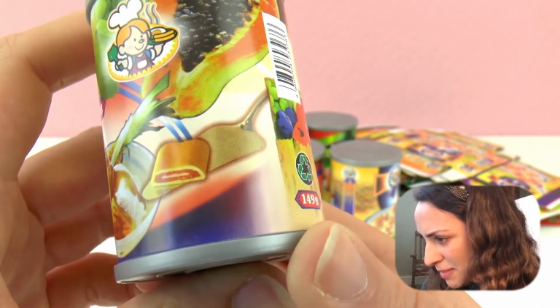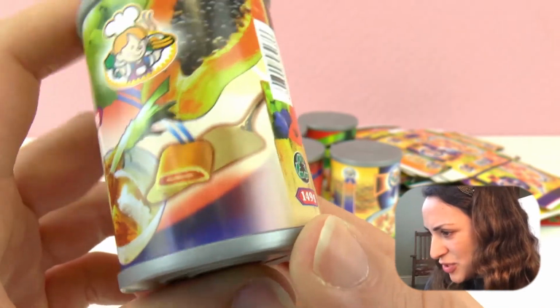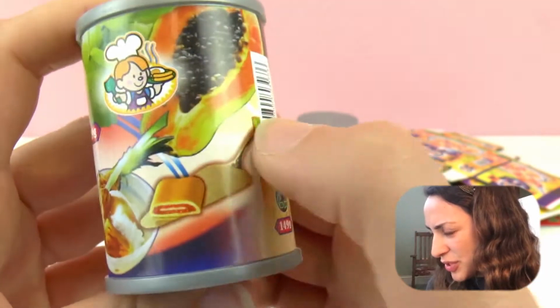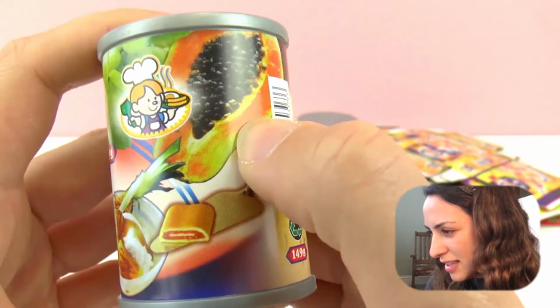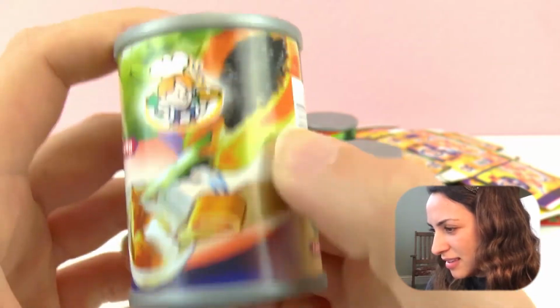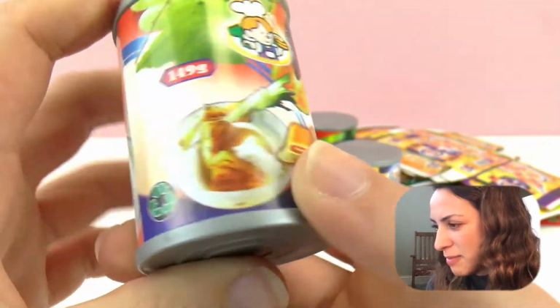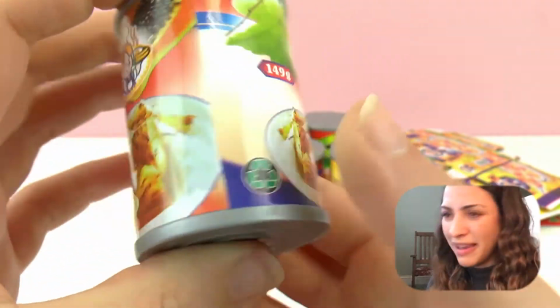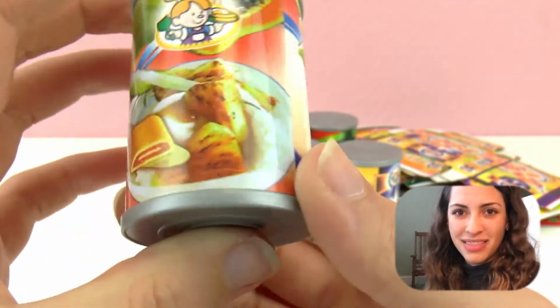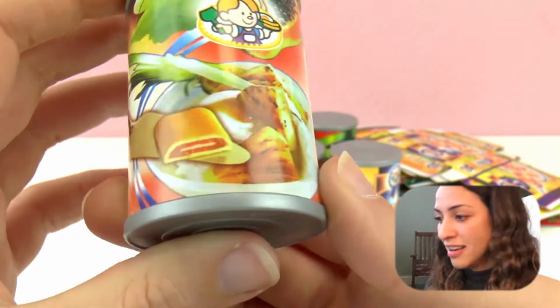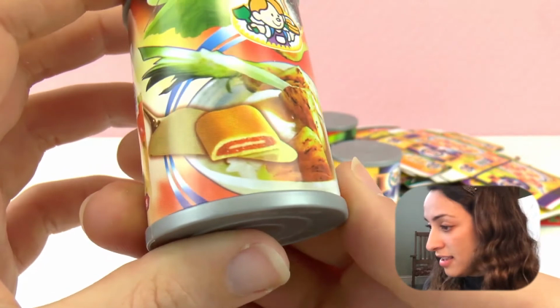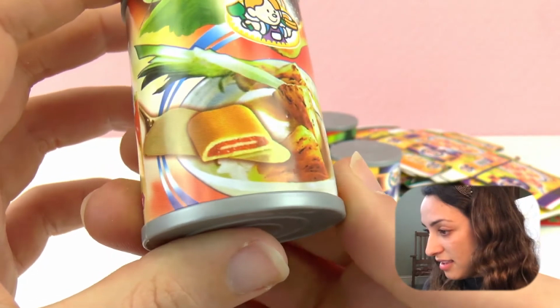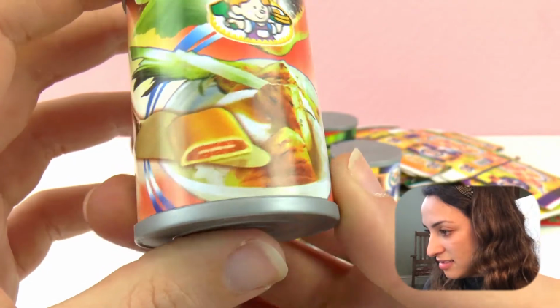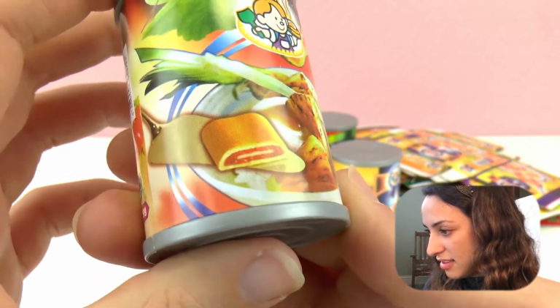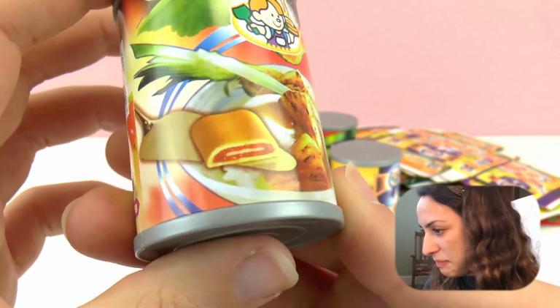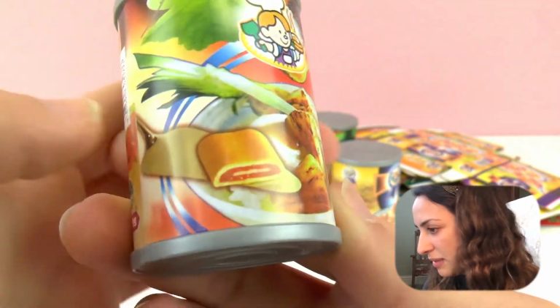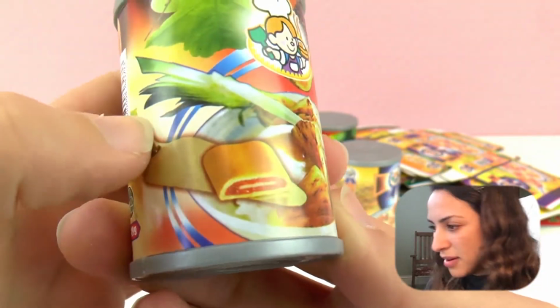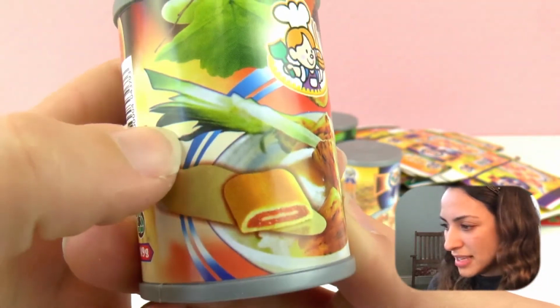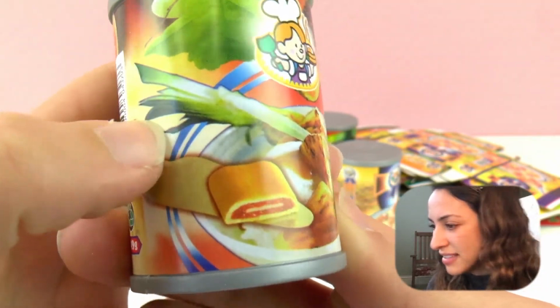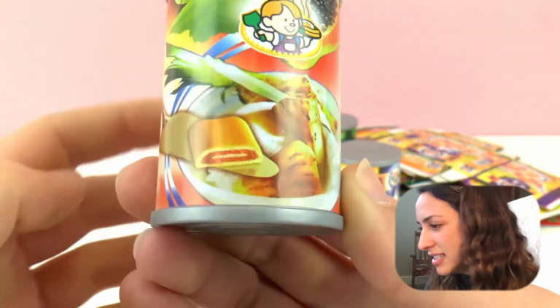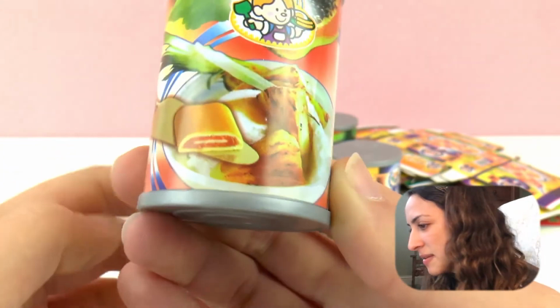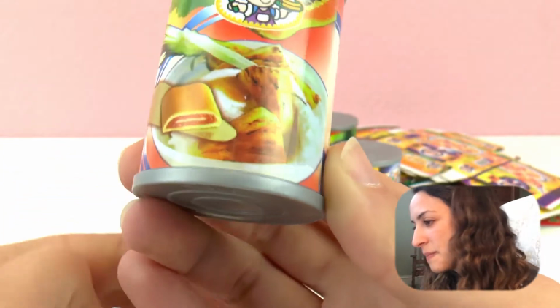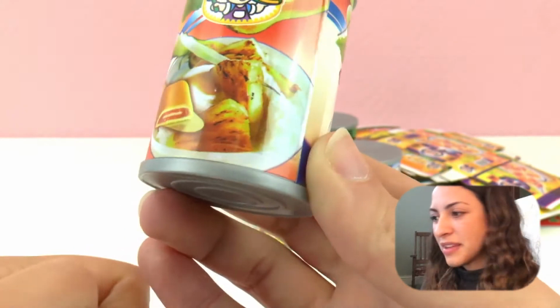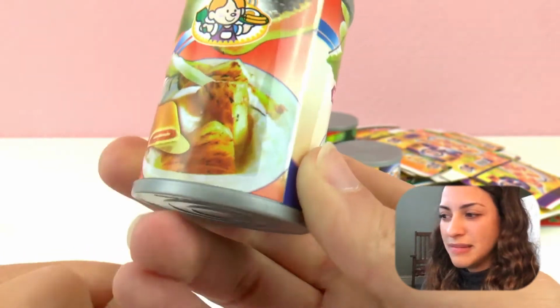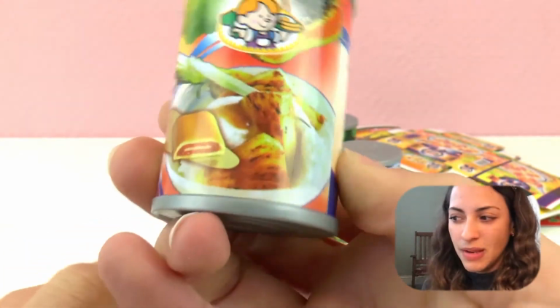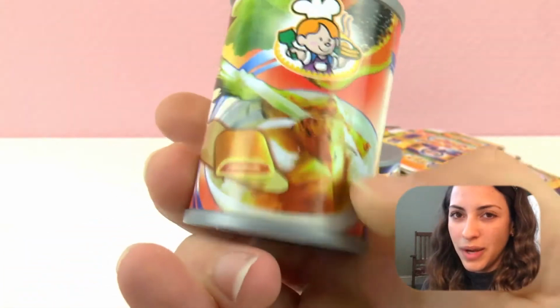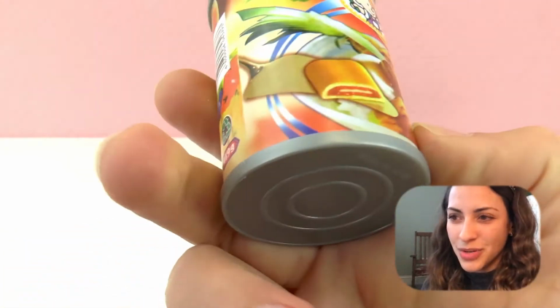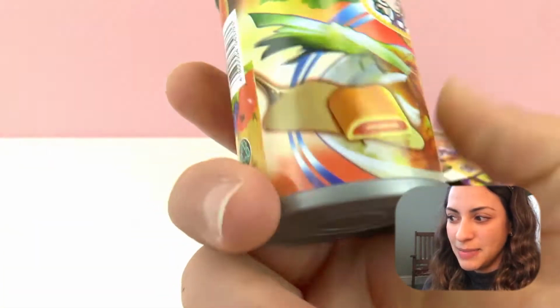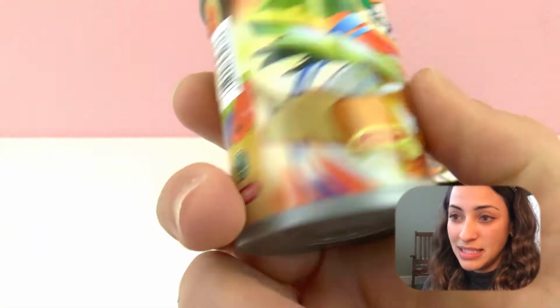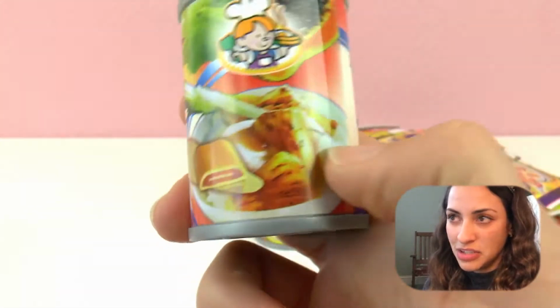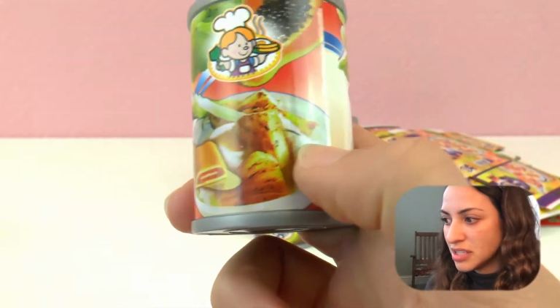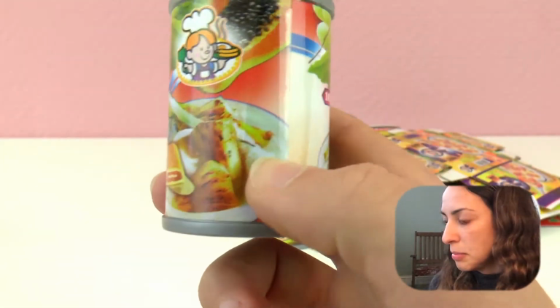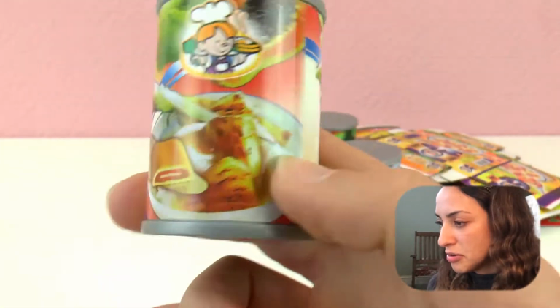Maybe a dessert or something. We have a papaya right there, and then they look like bars - baked goods. Not quite sure what that is, maybe it's a dessert, a treat.